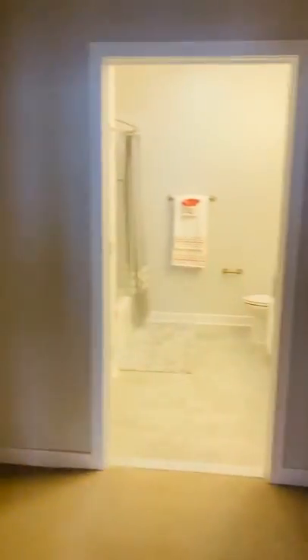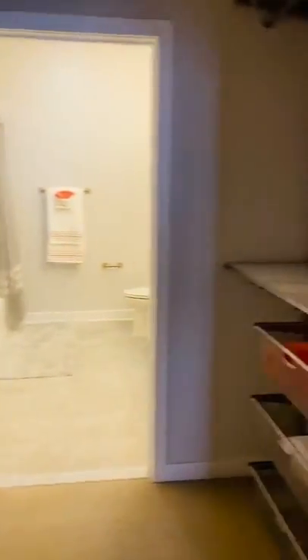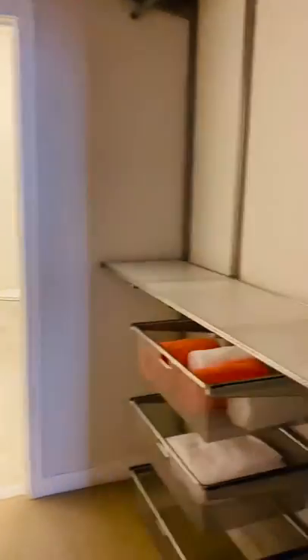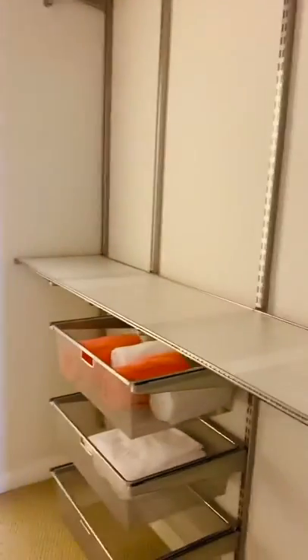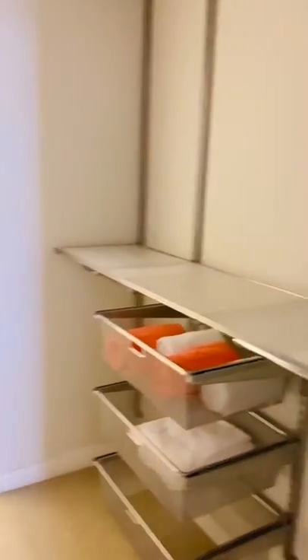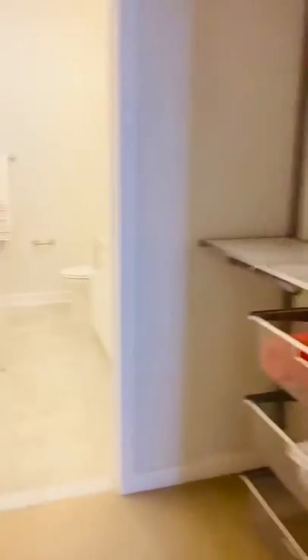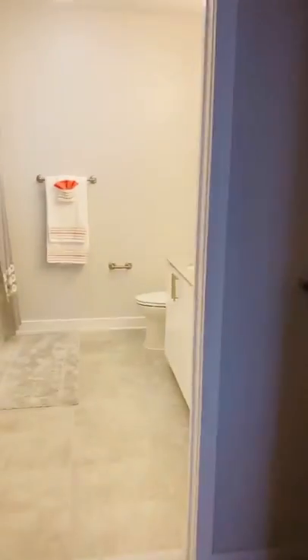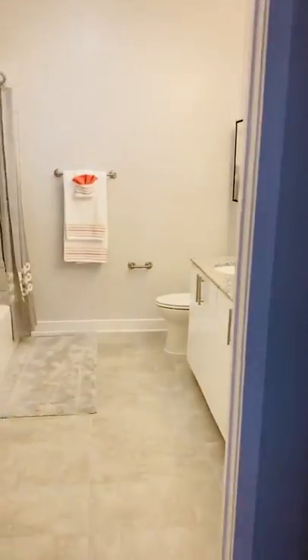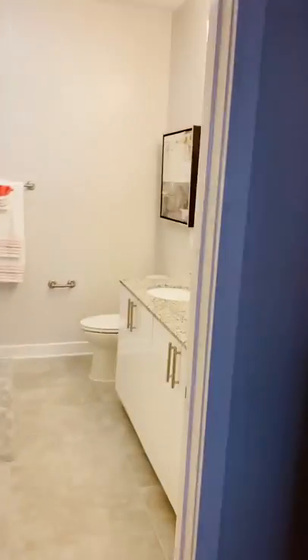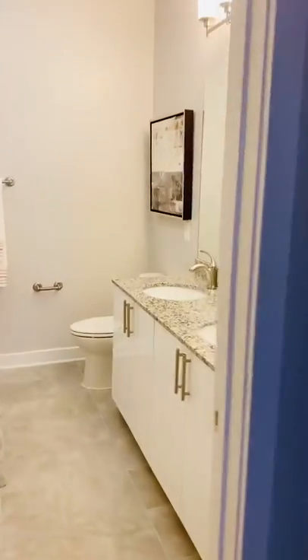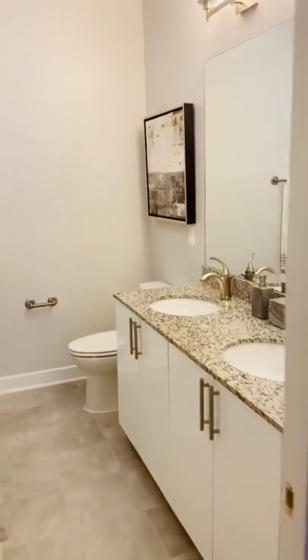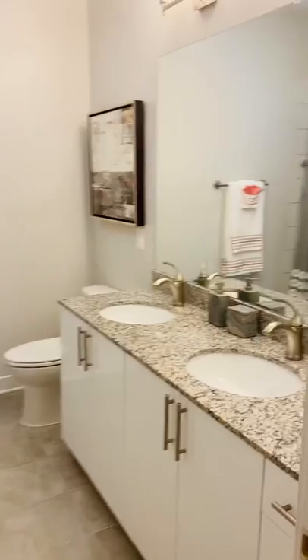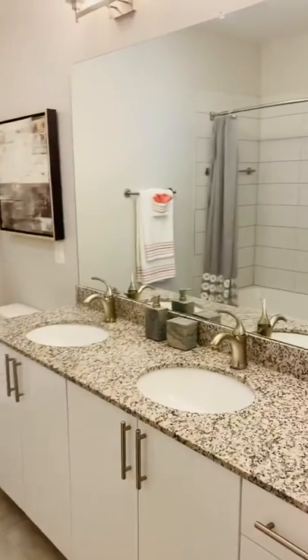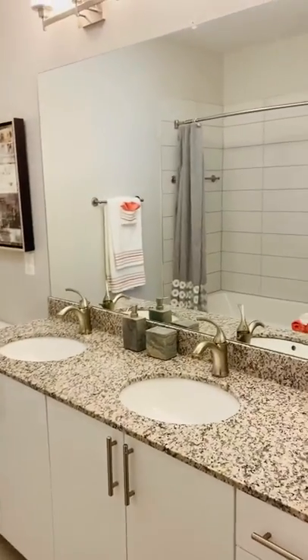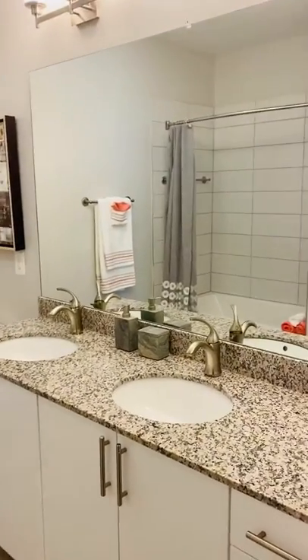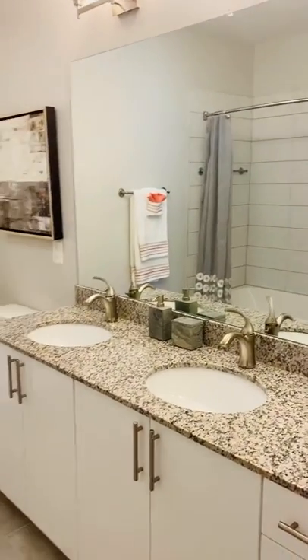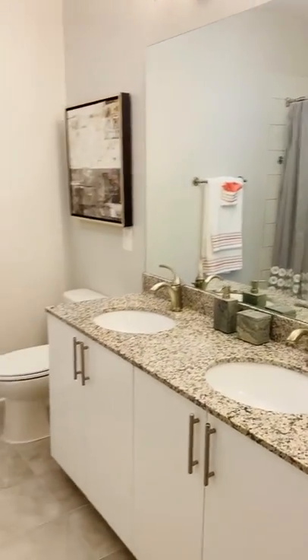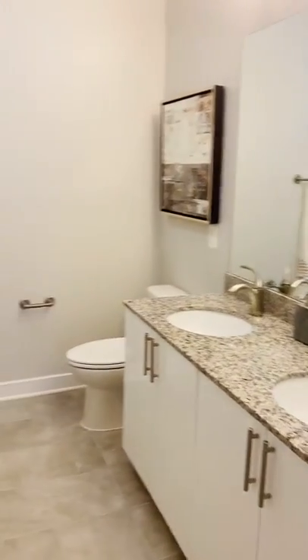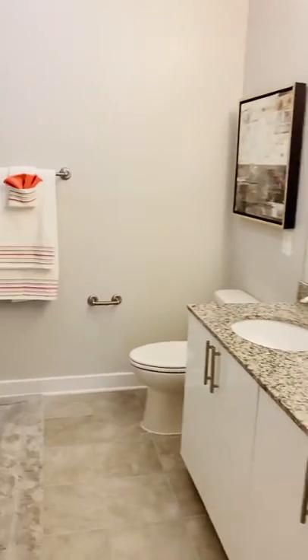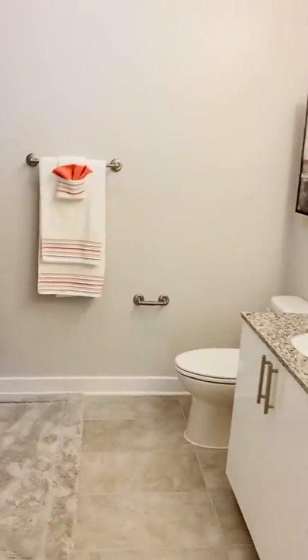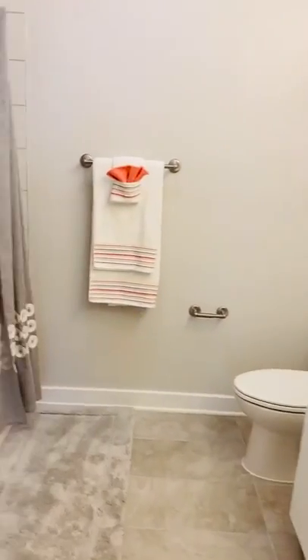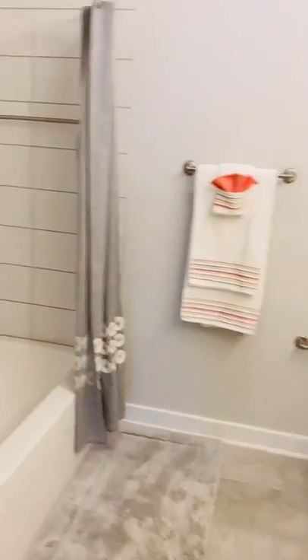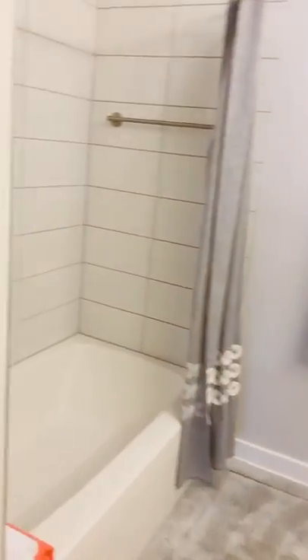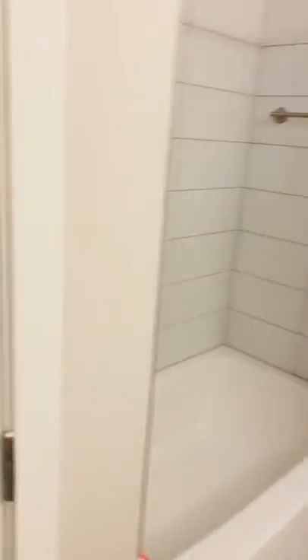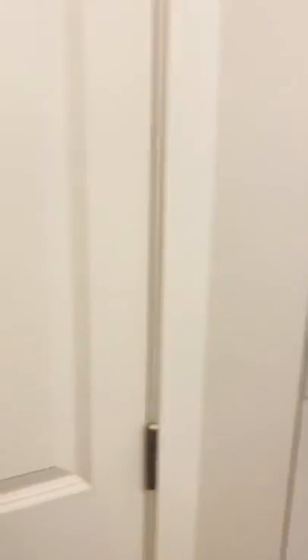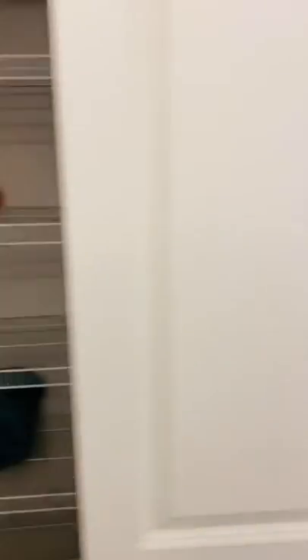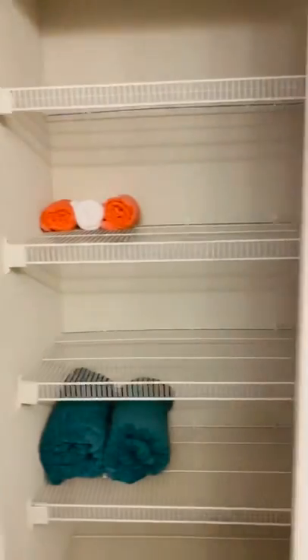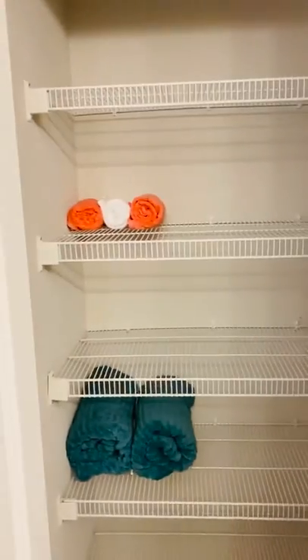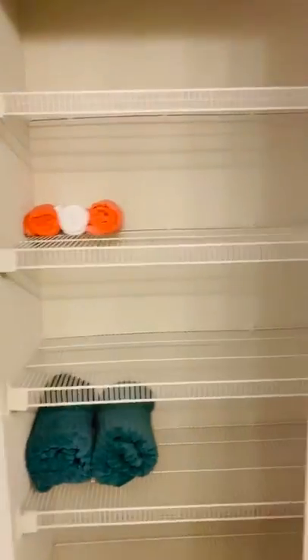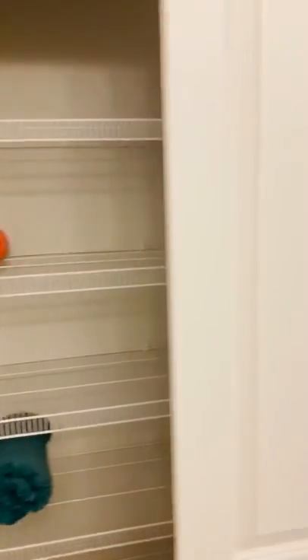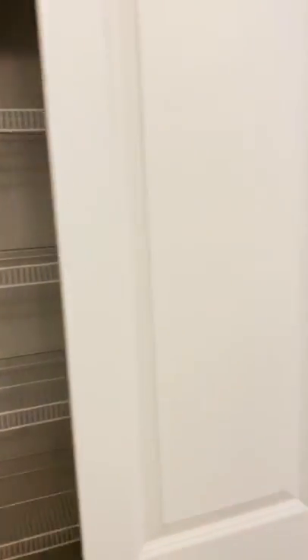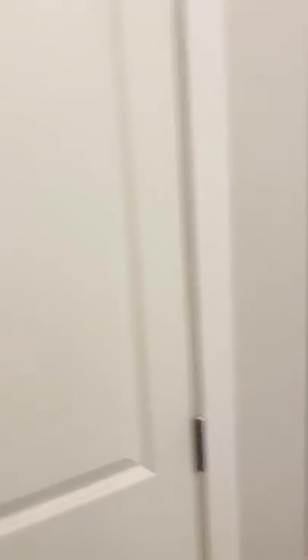This is the master bedroom, by the way, if I didn't mention it. This has the dual sink in here. And then you have a large linen closet, double door.